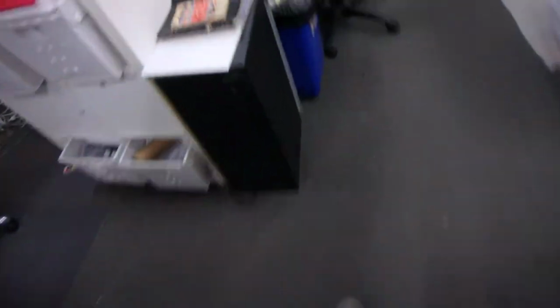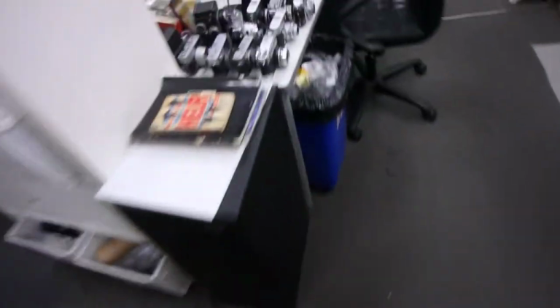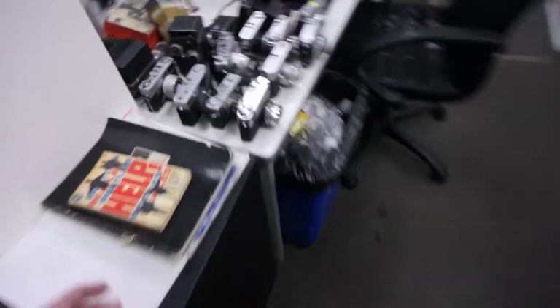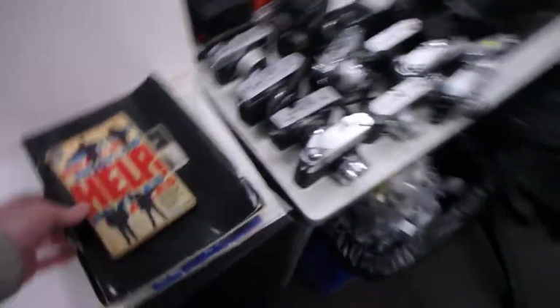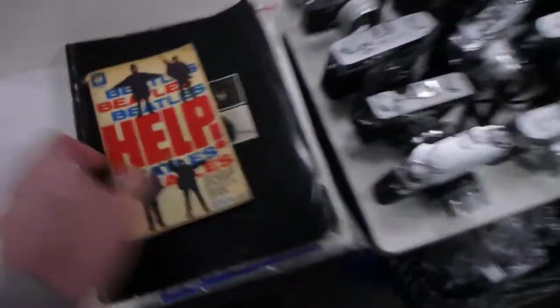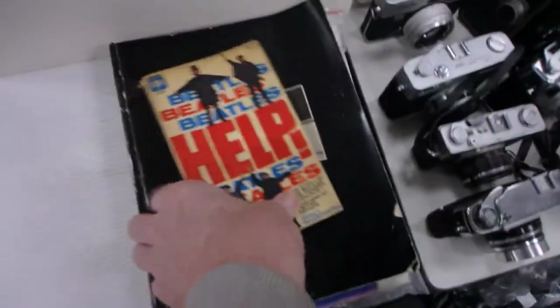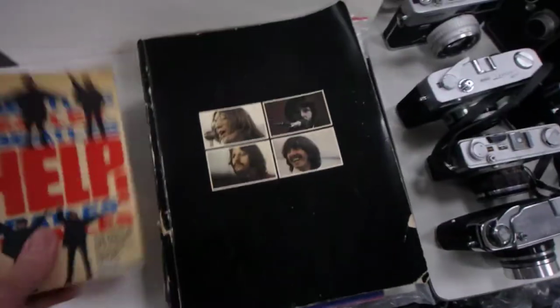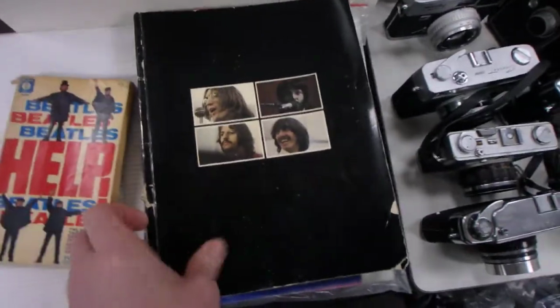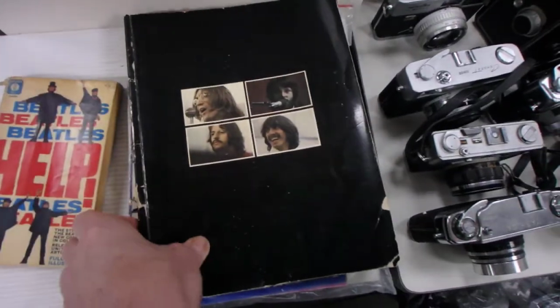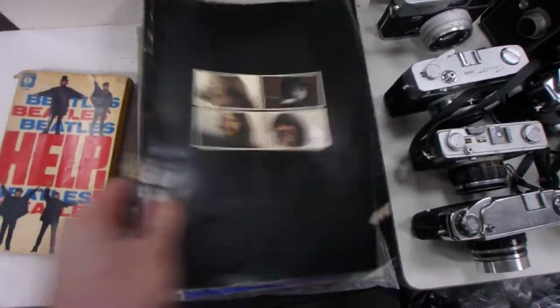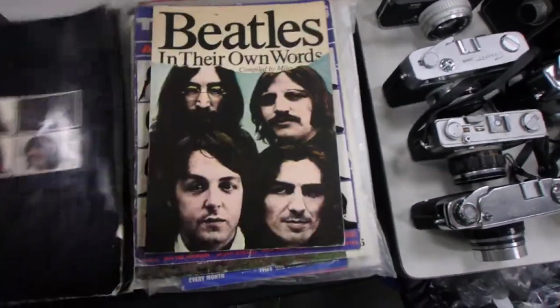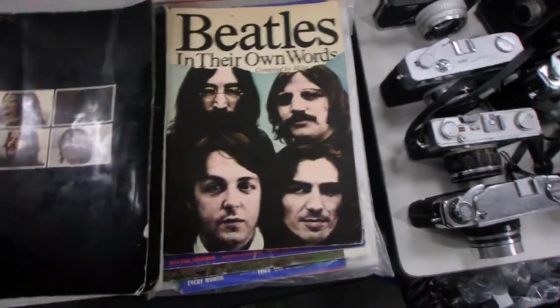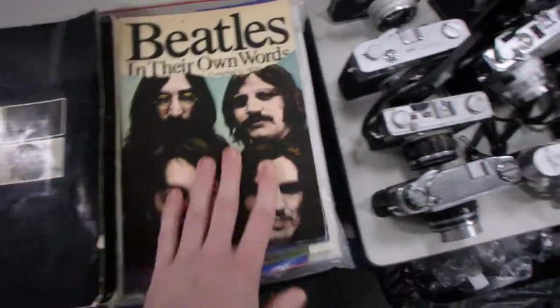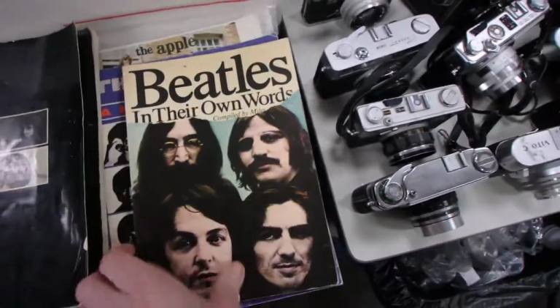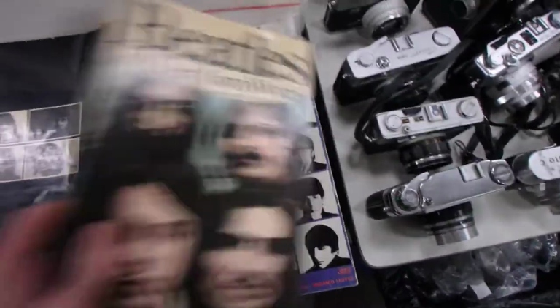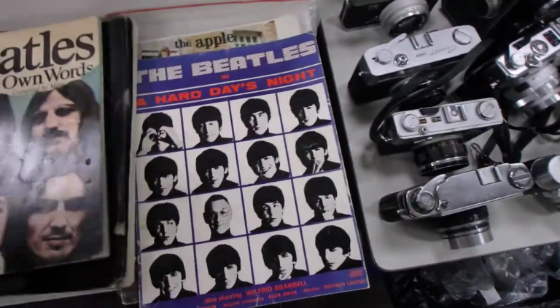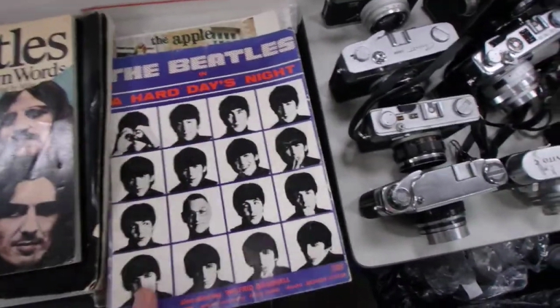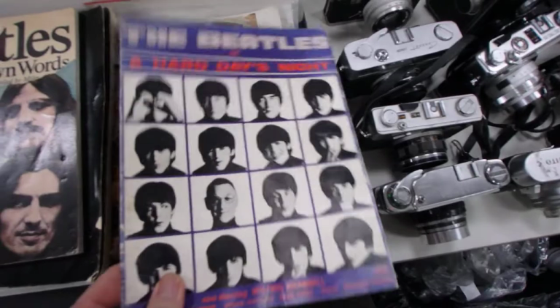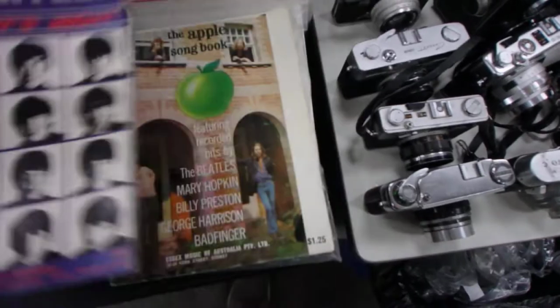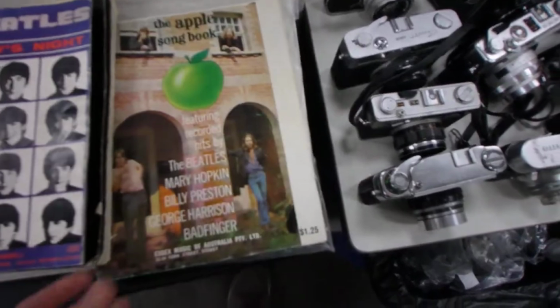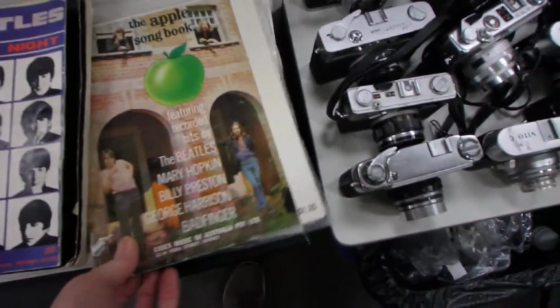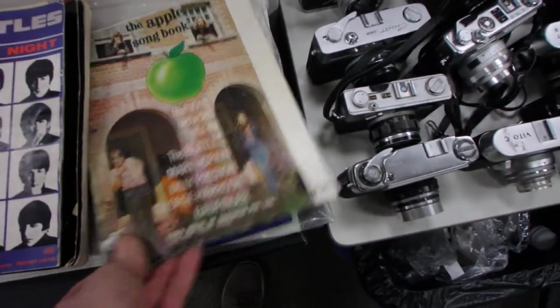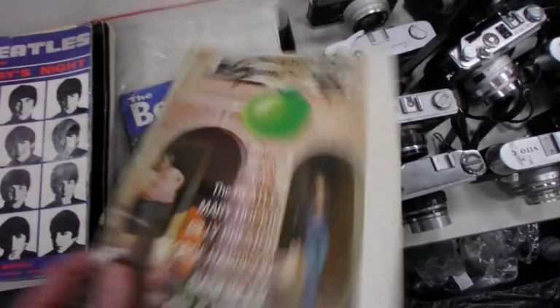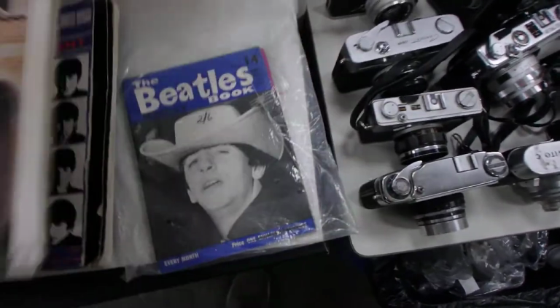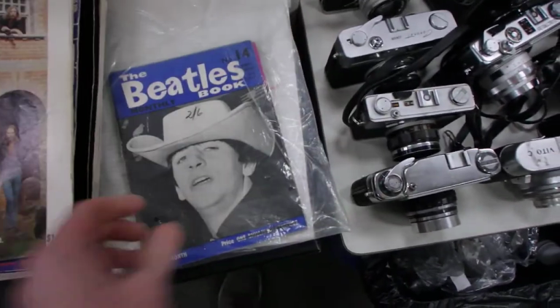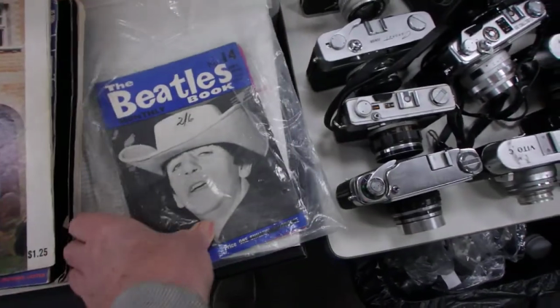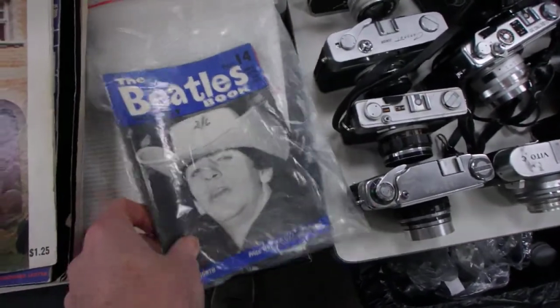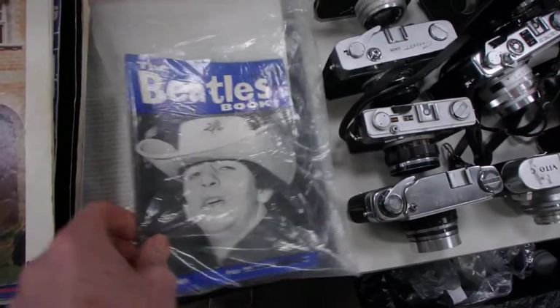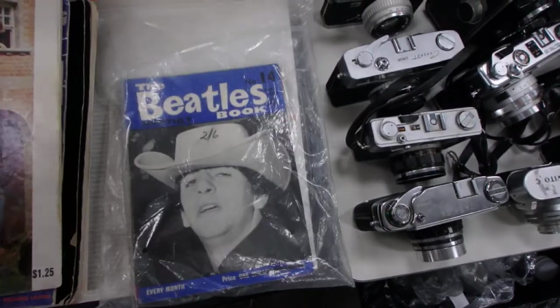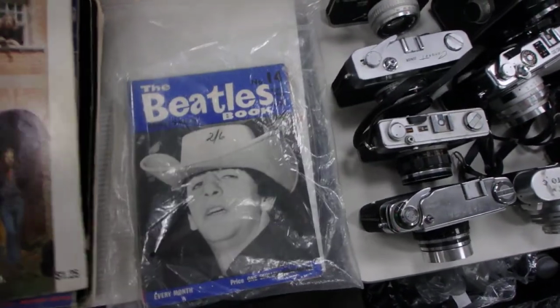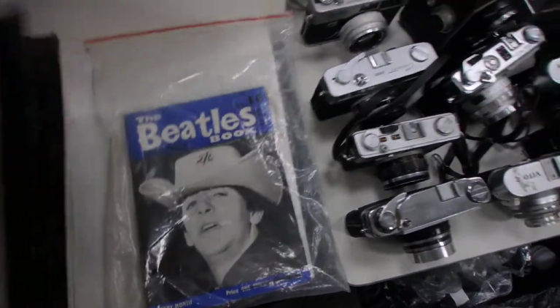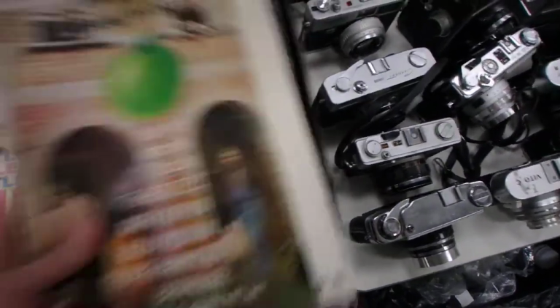Also picked up a few Beatles books out of the collection — some of the Beatles monthly books. They're not big money, but they're cool.